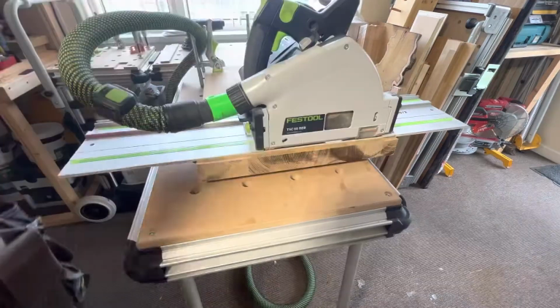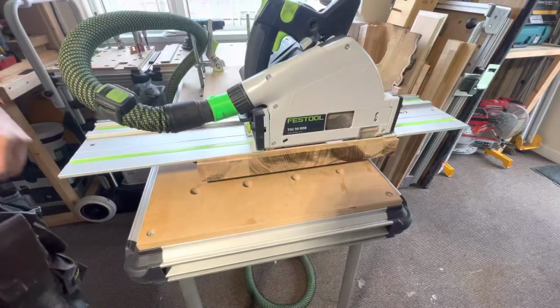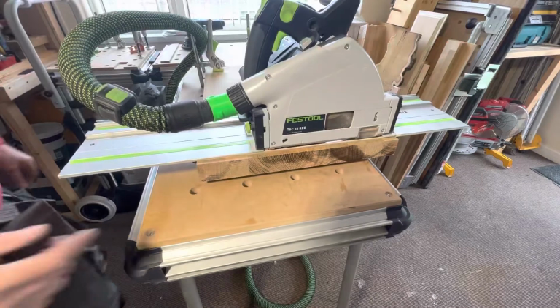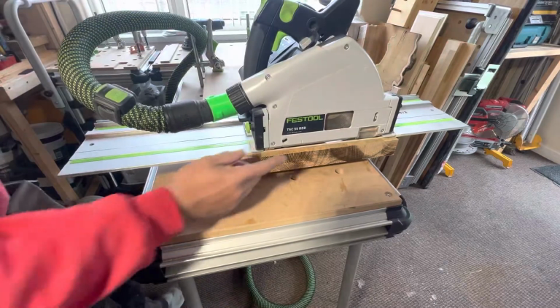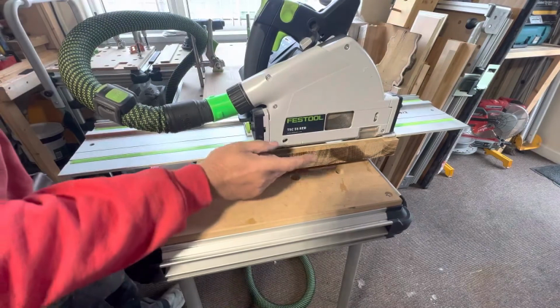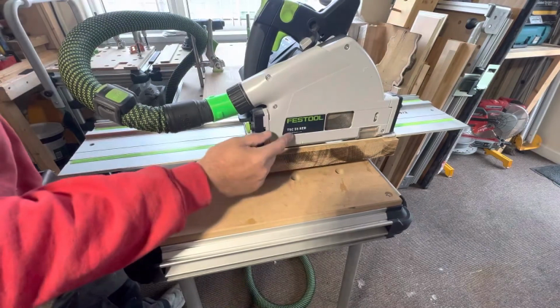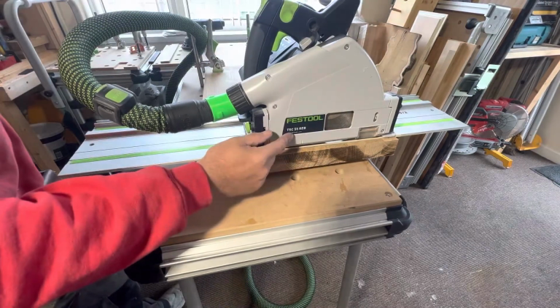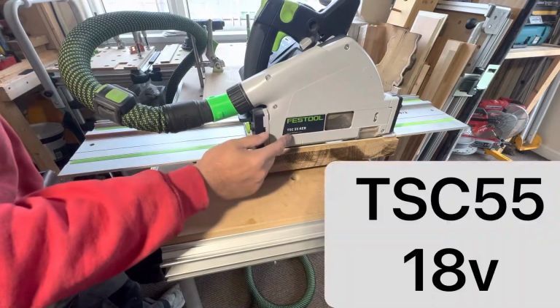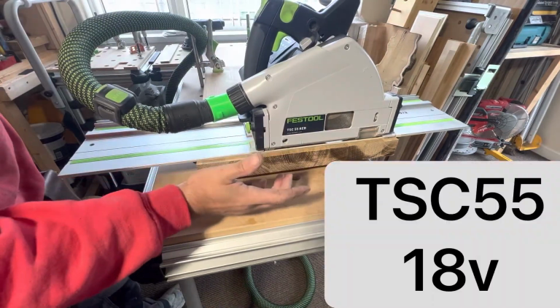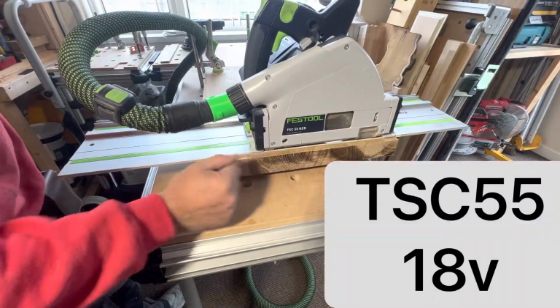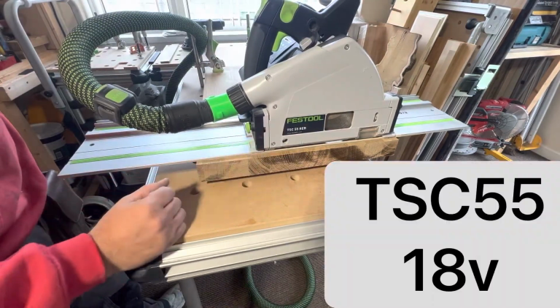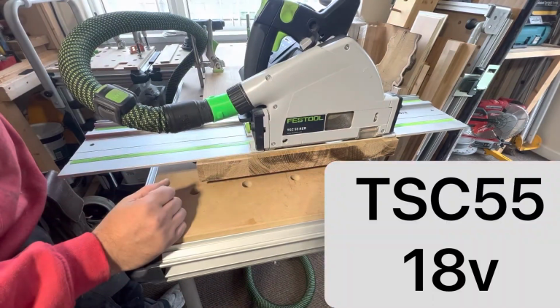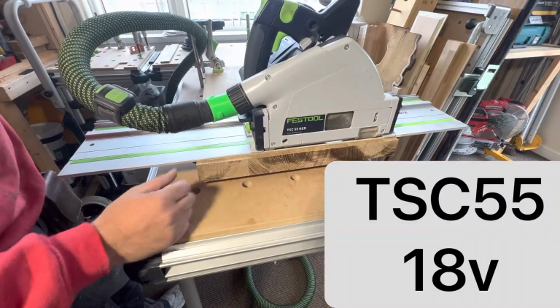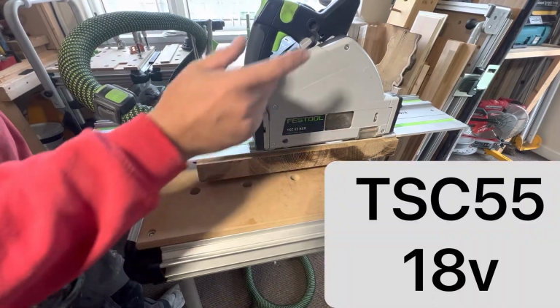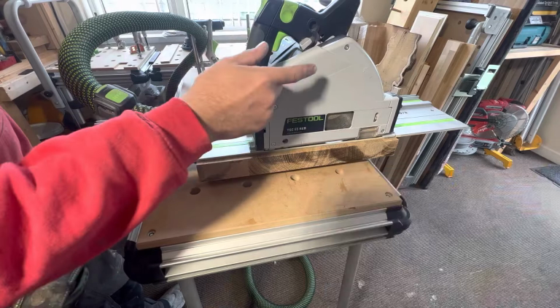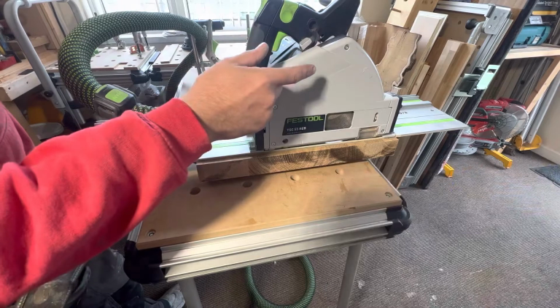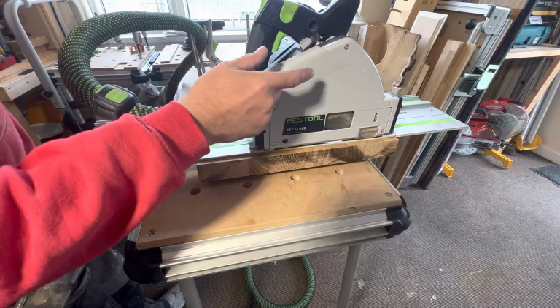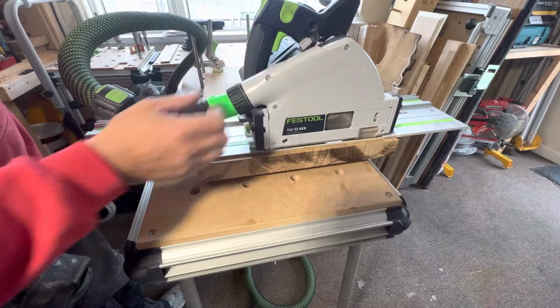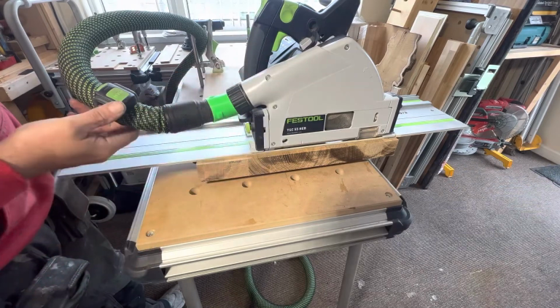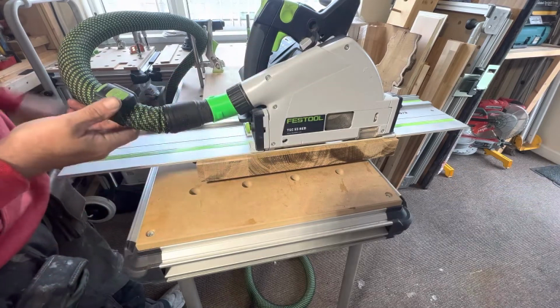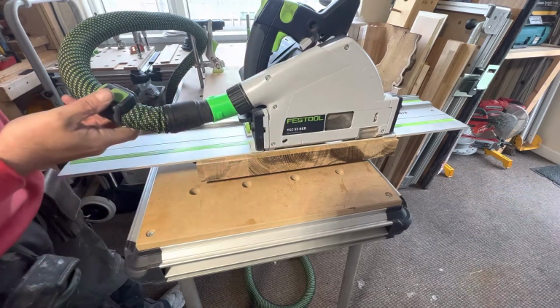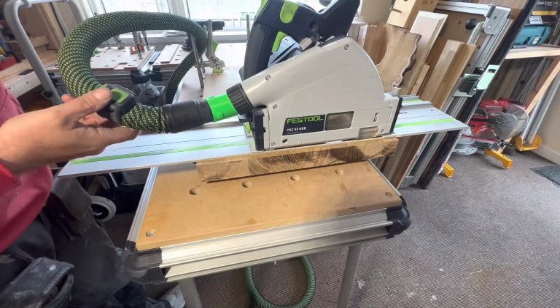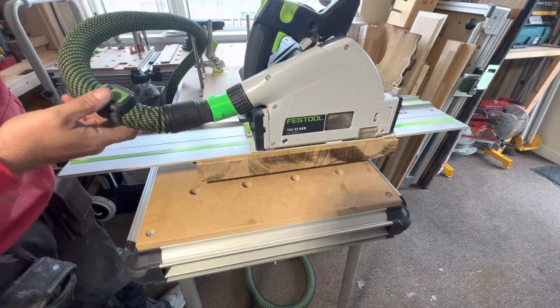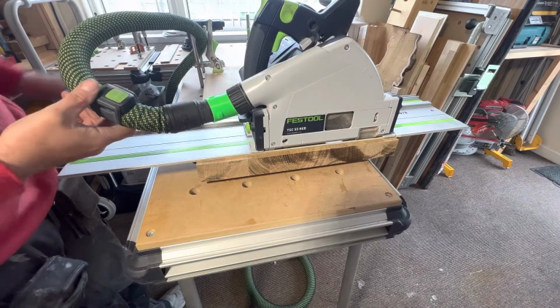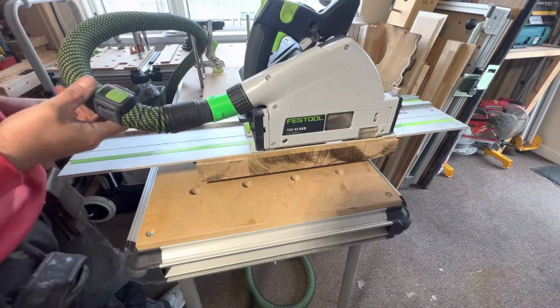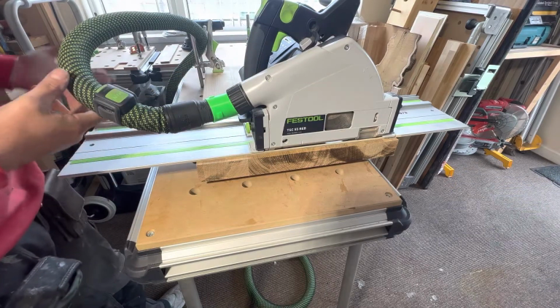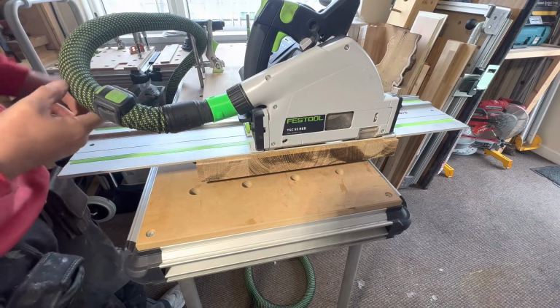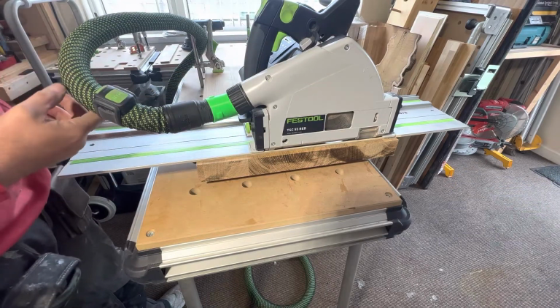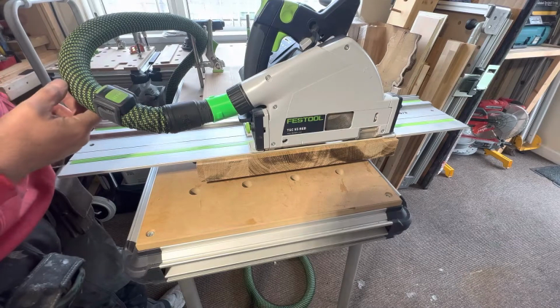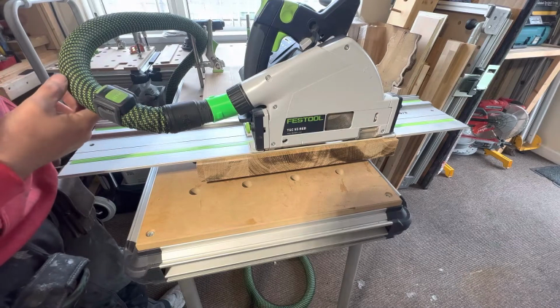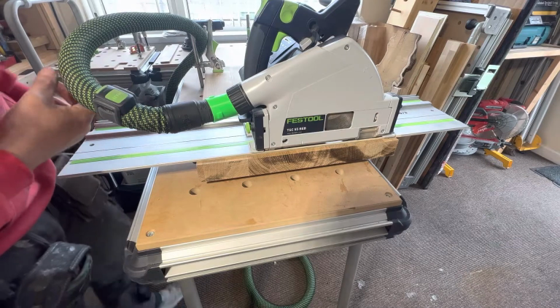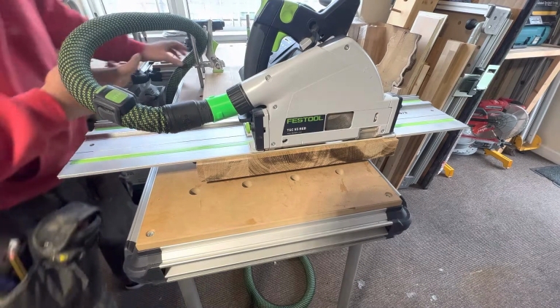Now it's the TSC55 — this is the non-kickback saw. It's set at 45mm depth of cut, same as the 240V saw. So now we're going to see how this saw cuts.